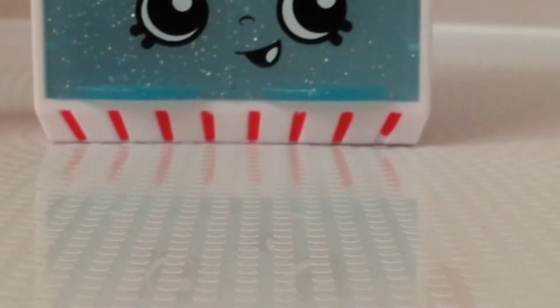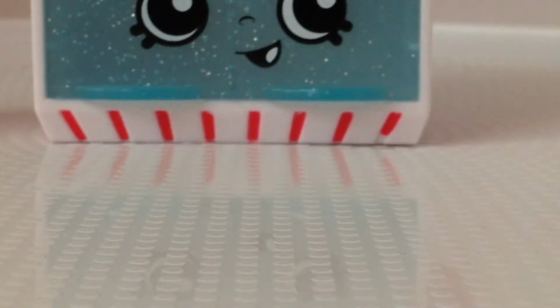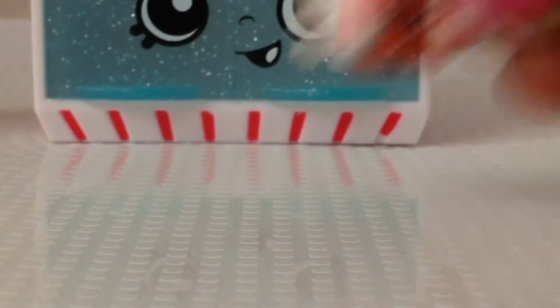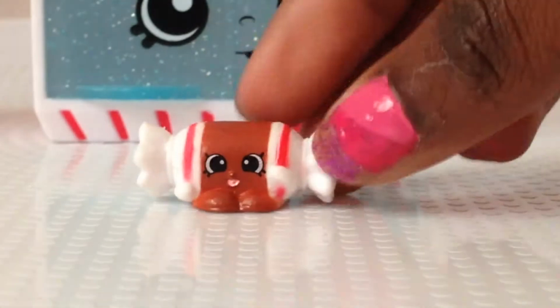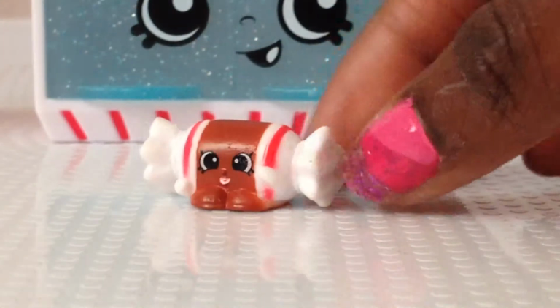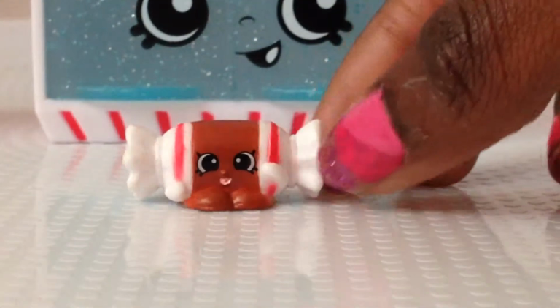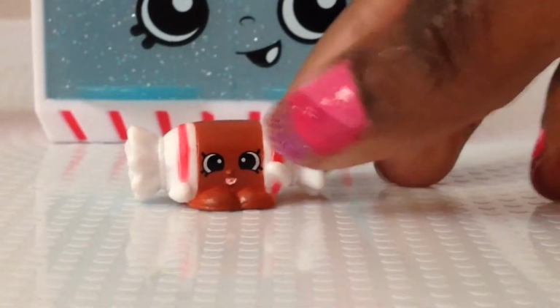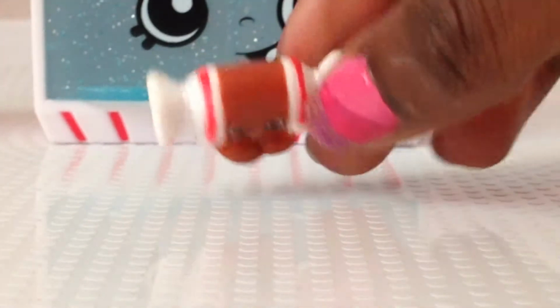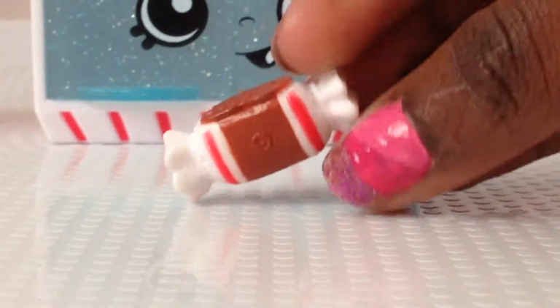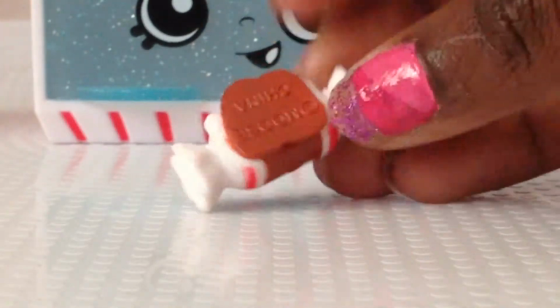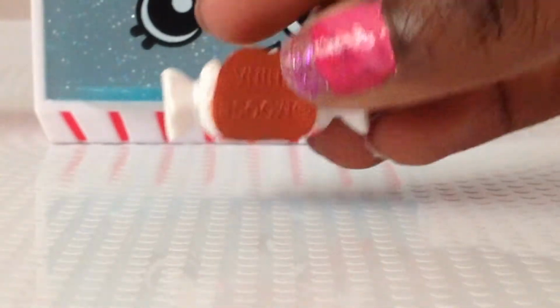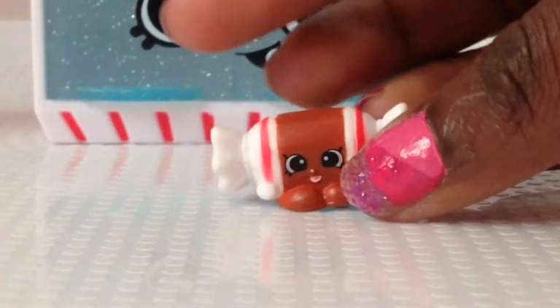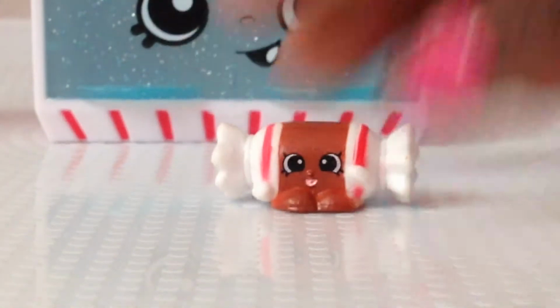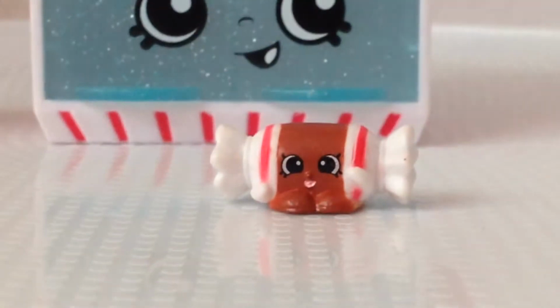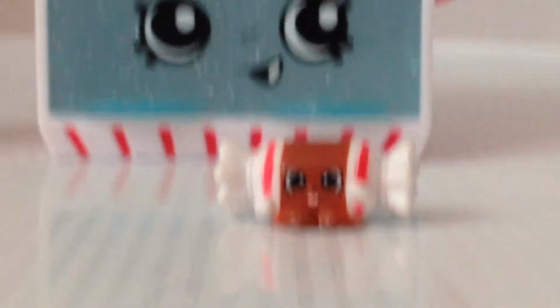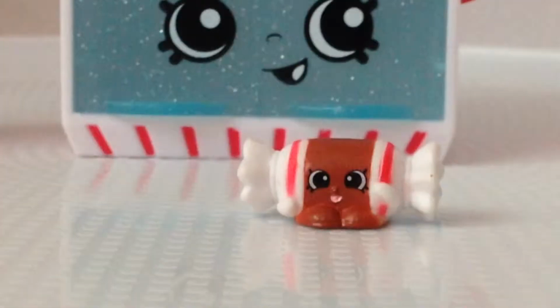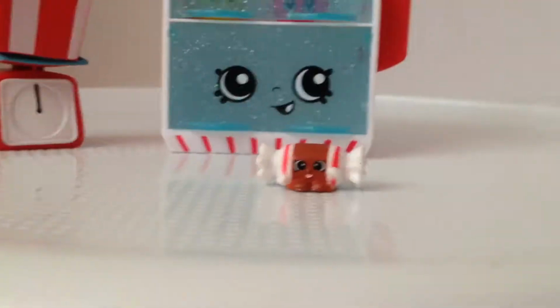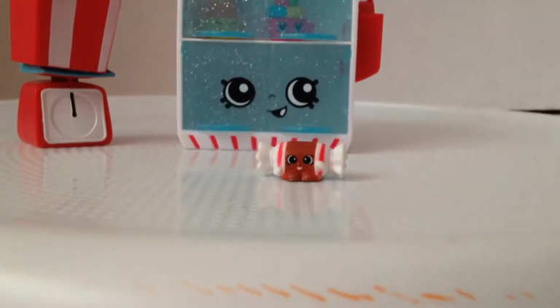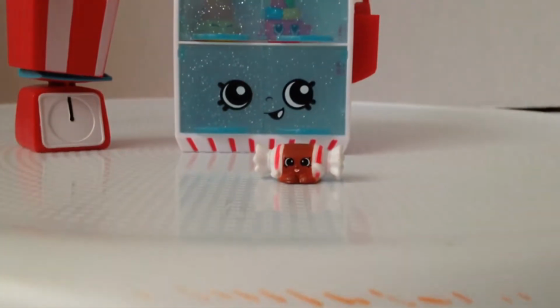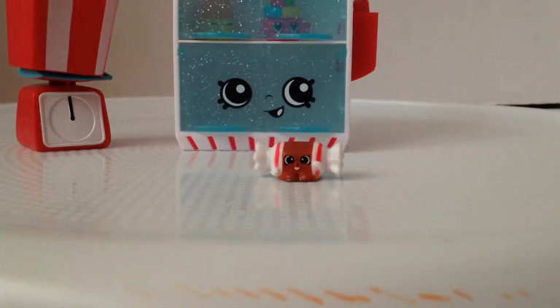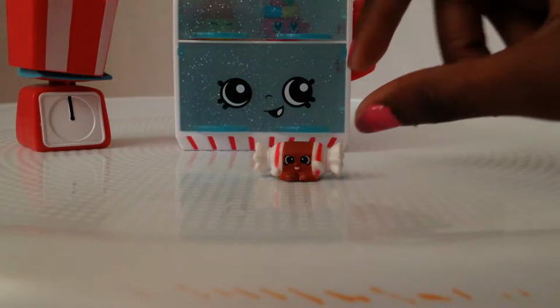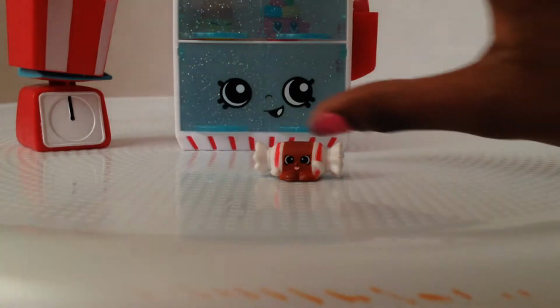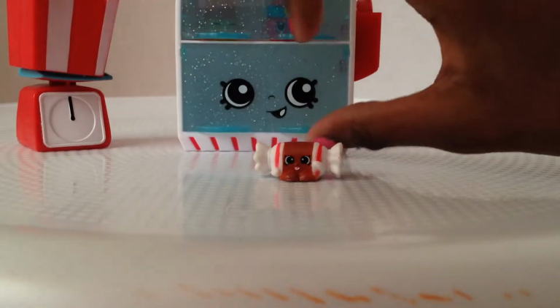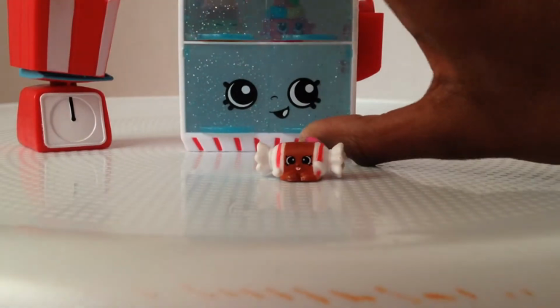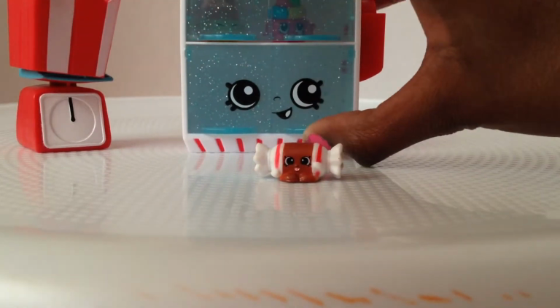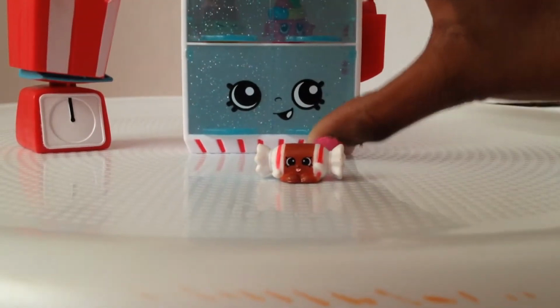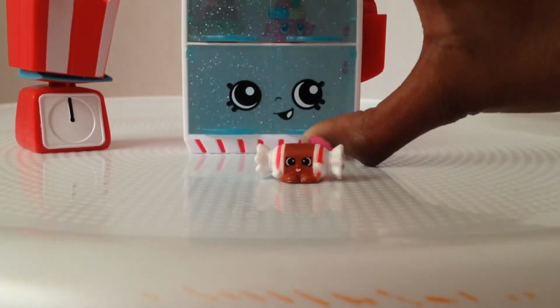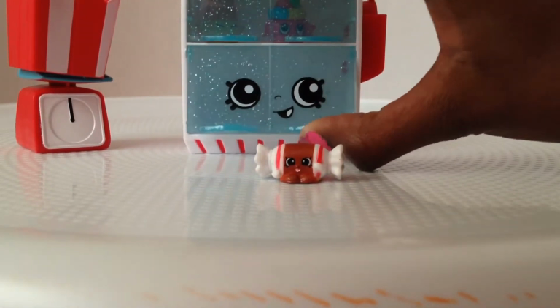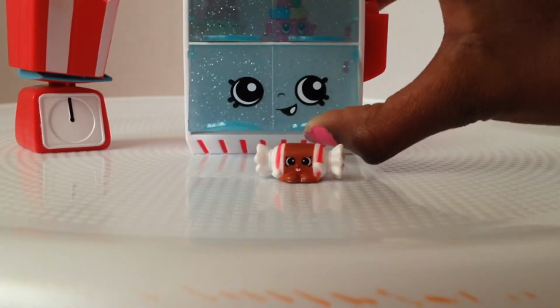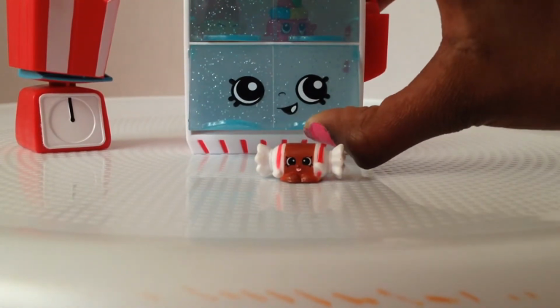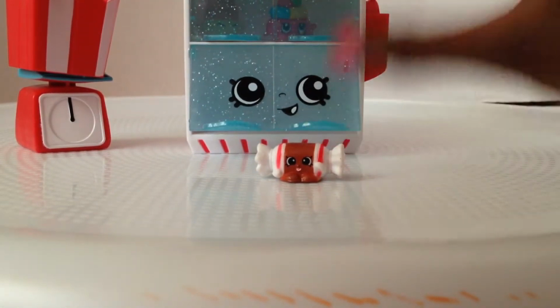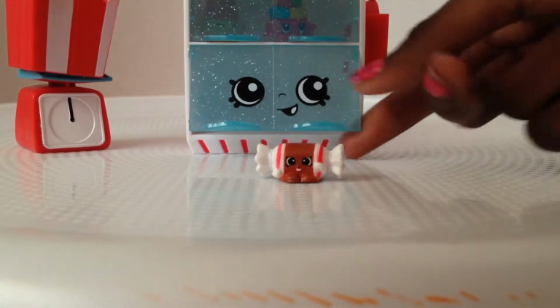Then we have Tootsie Cube, which is based off a tootsie roll. It actually looks like a tootsie roll with this cute little face. Since this has a wrapper, I'm guessing it should go down here — keep wrapped candy separate.